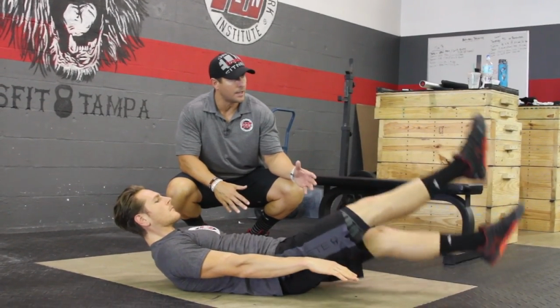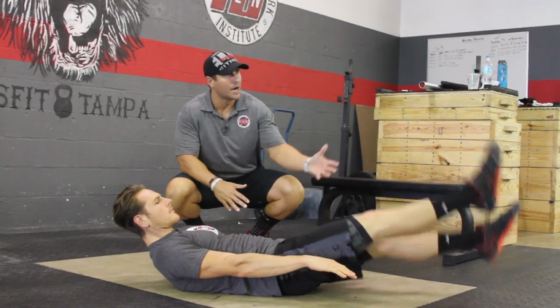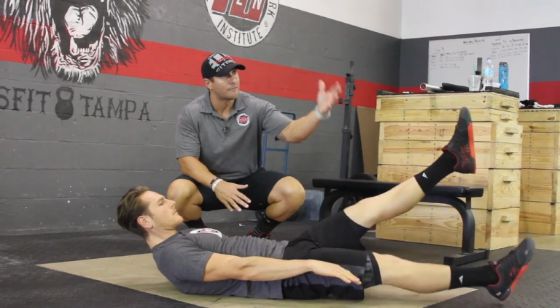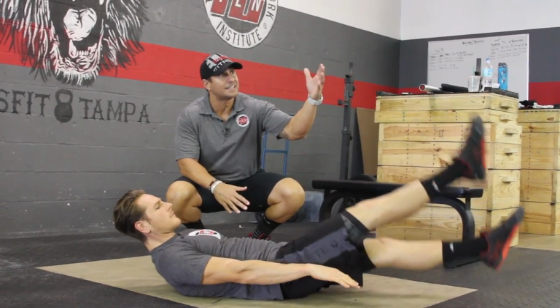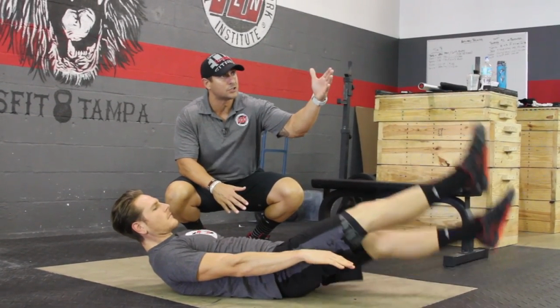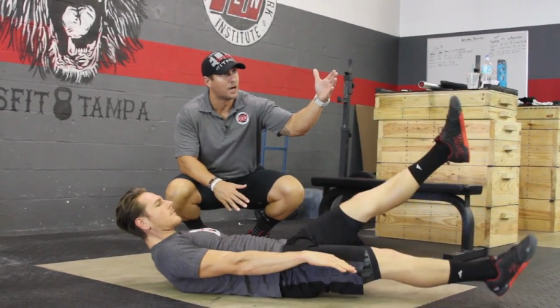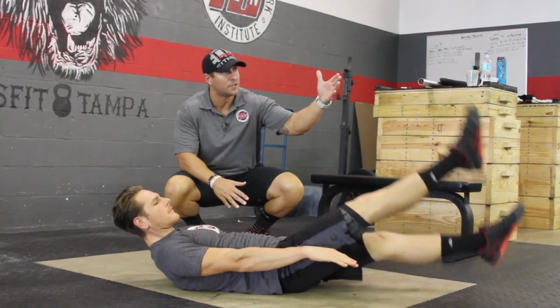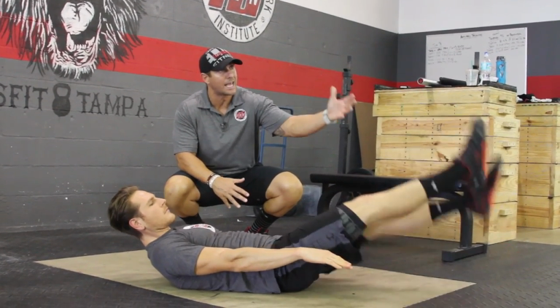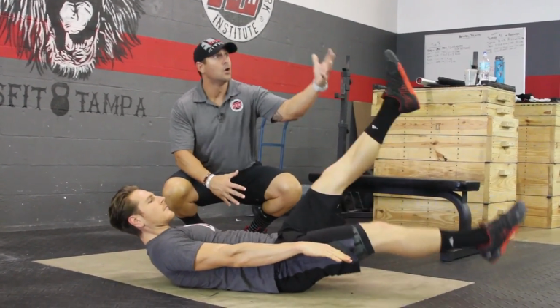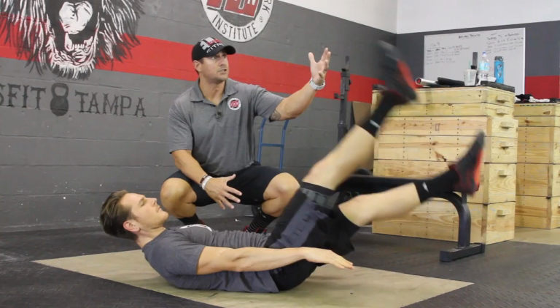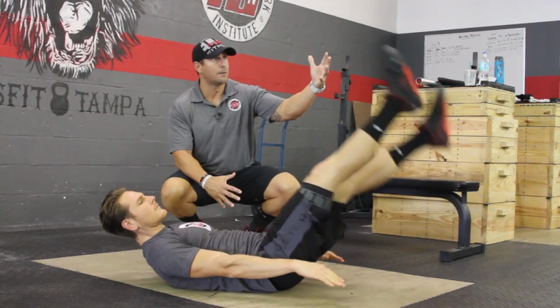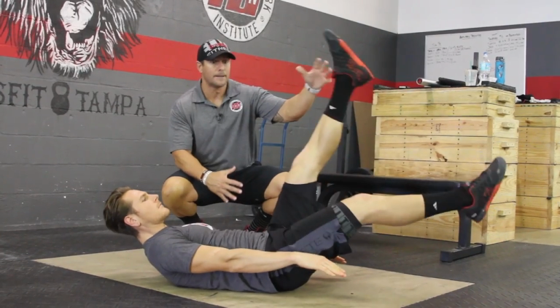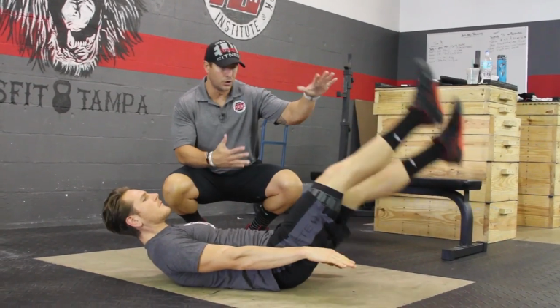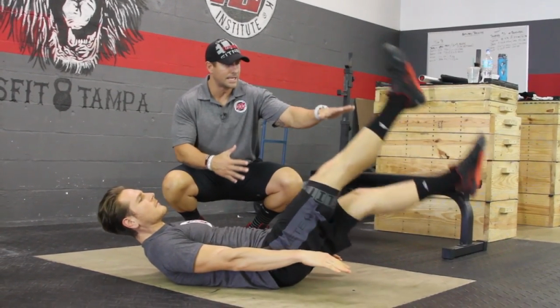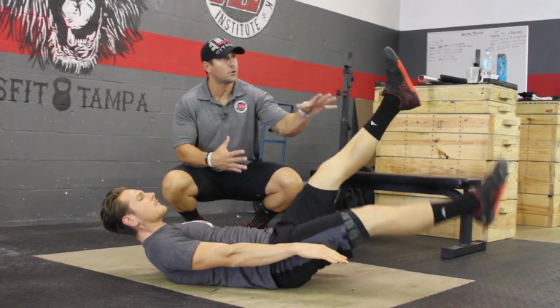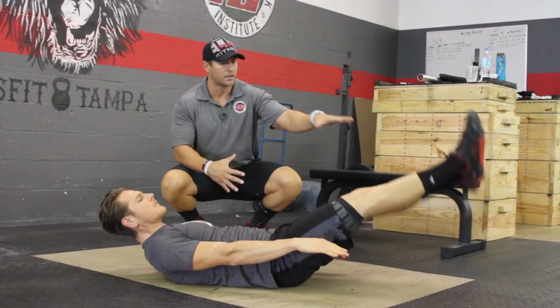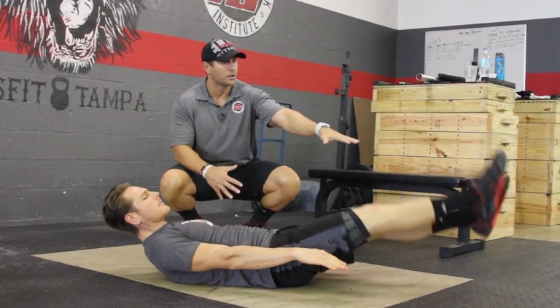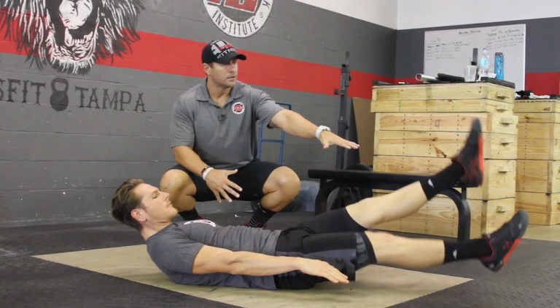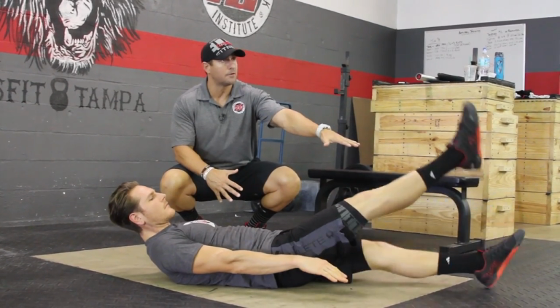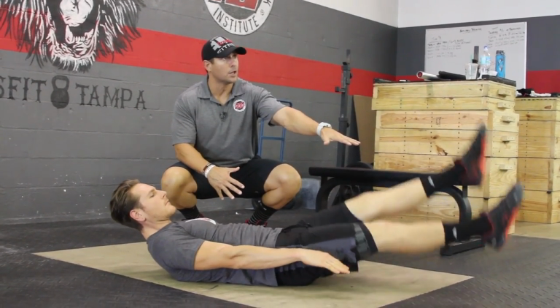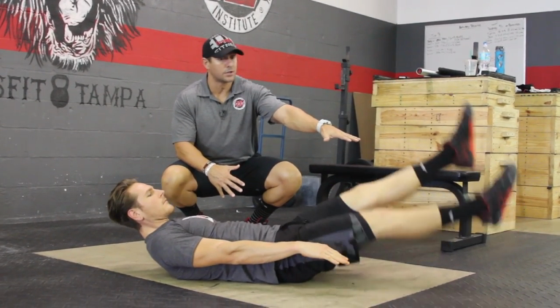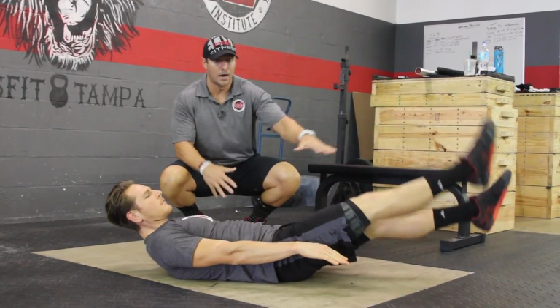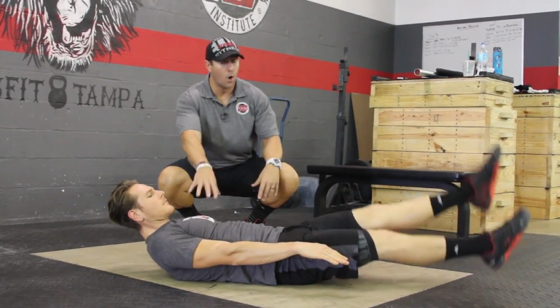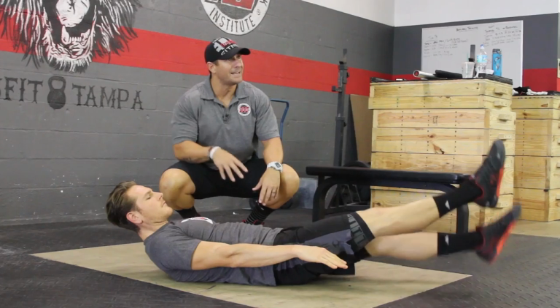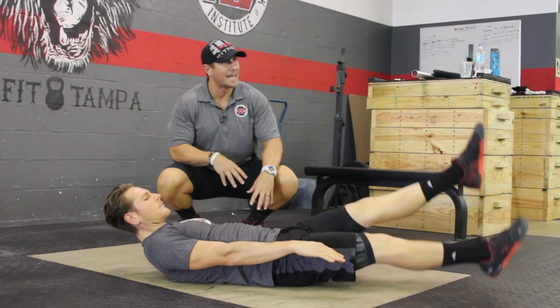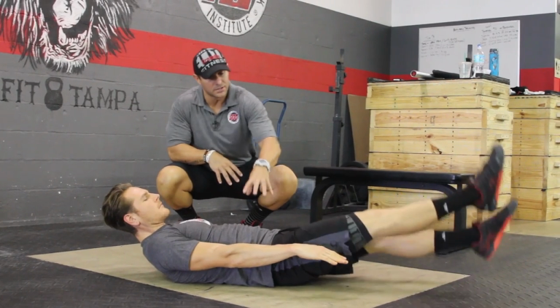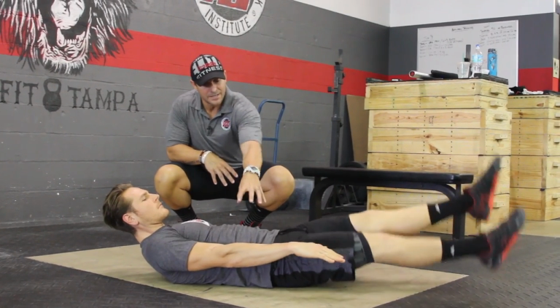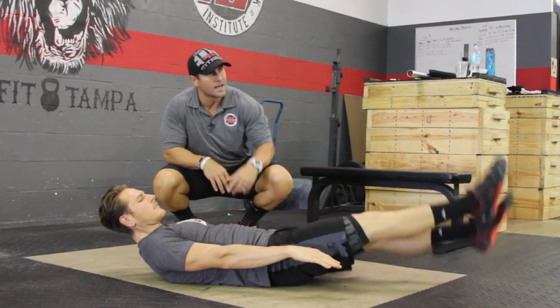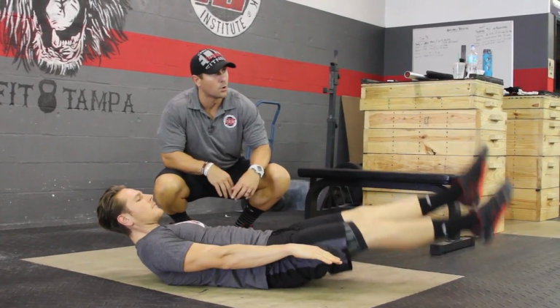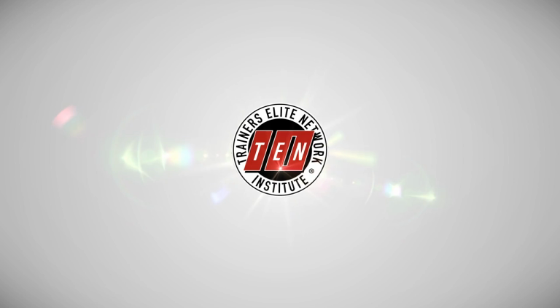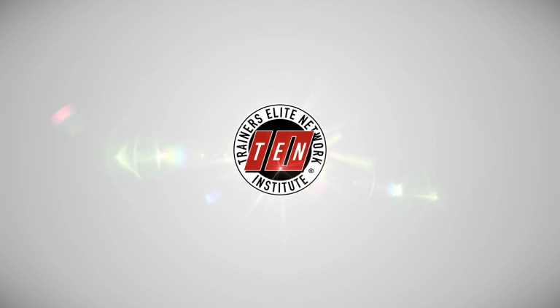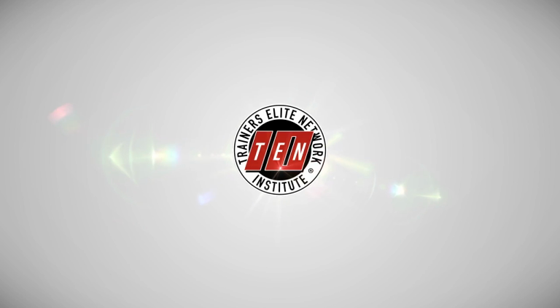And the higher you have your feet, the easier it becomes. So if you need a scale, raise your feet up a little bit. If you don't need that scale and you want to make it a little harder, keep the feet lower to the ground. Always maintain that crunch — nice solid core. We'll see you on the next one.